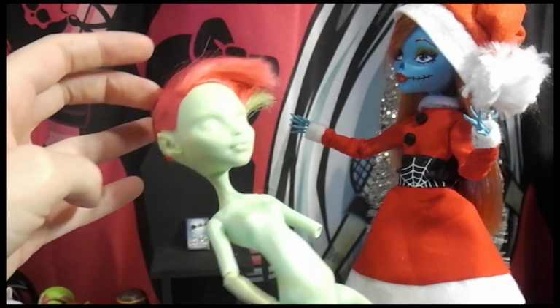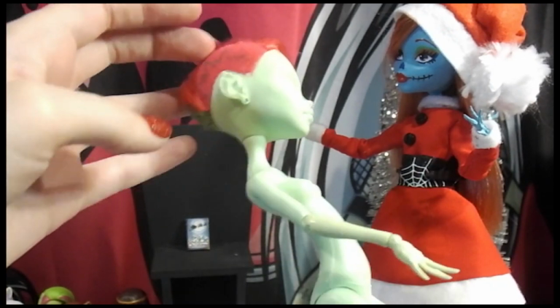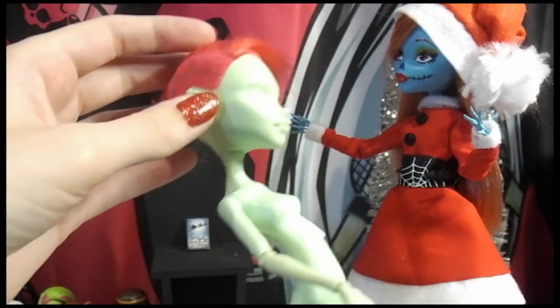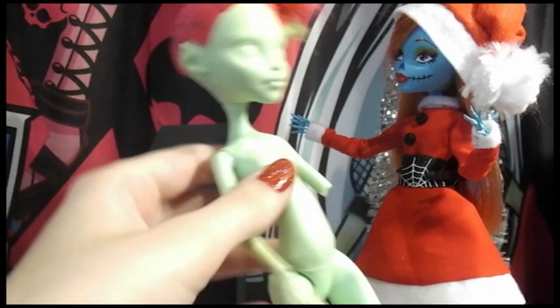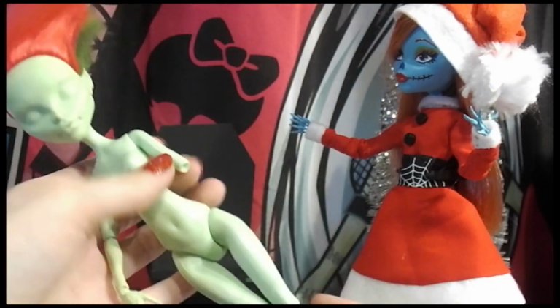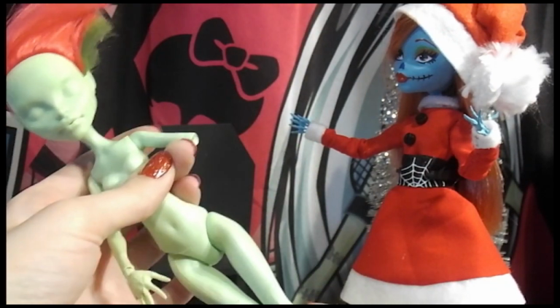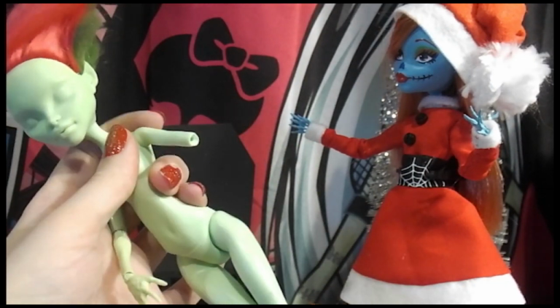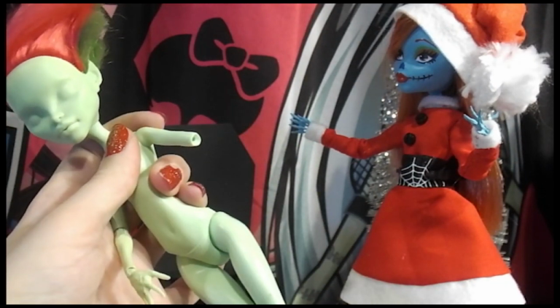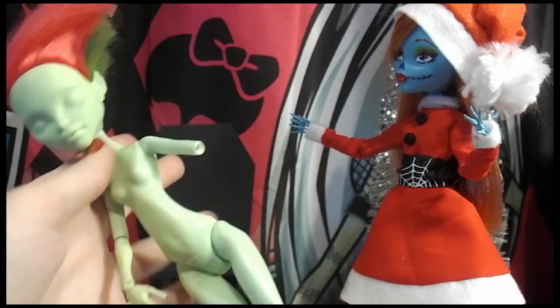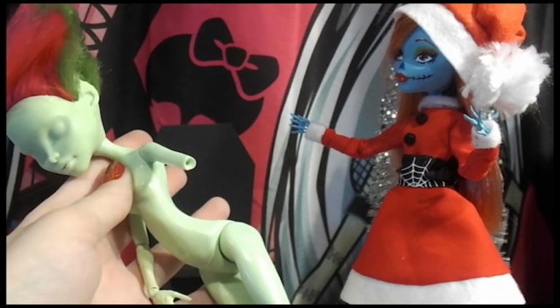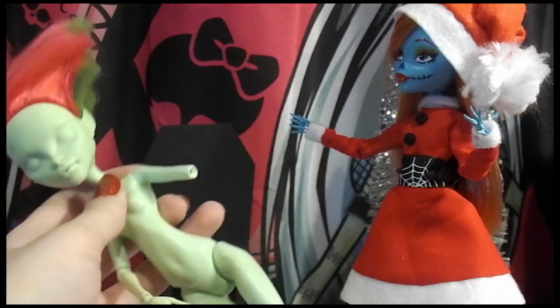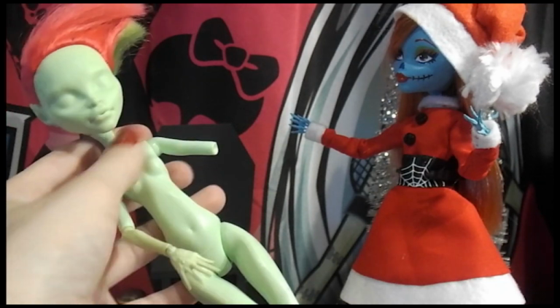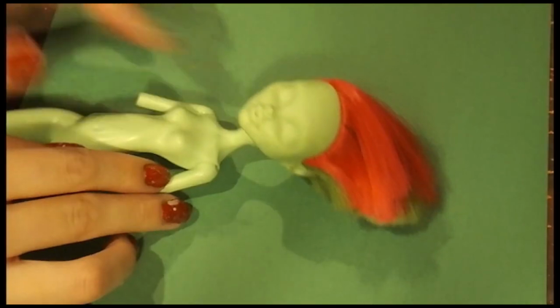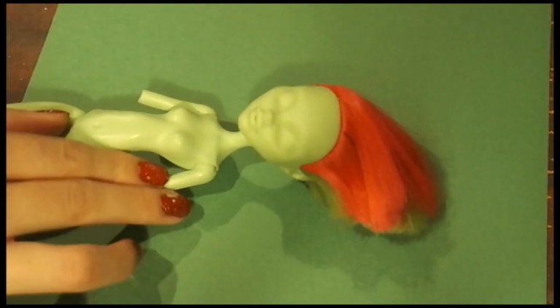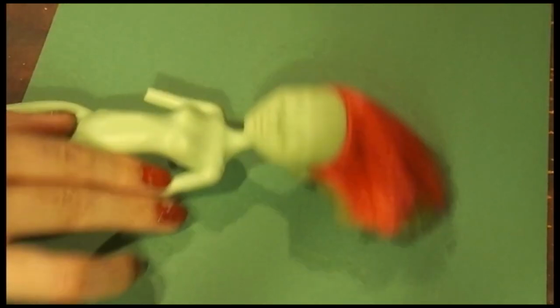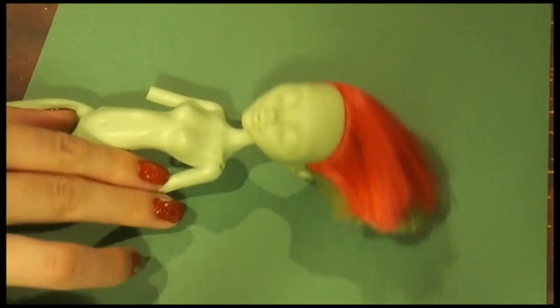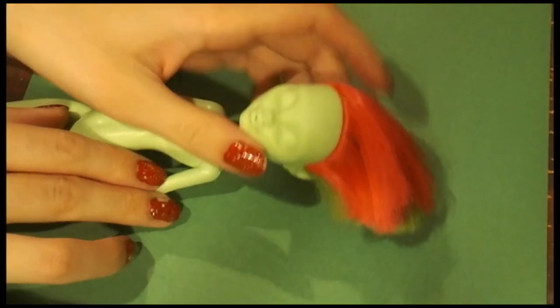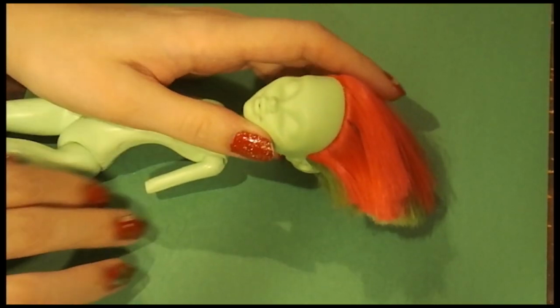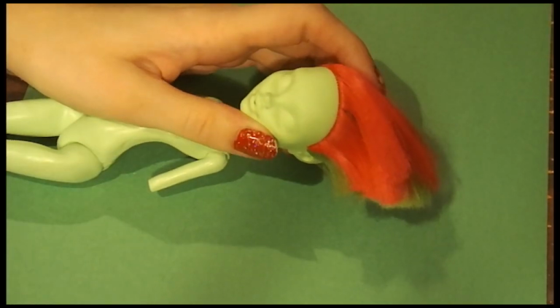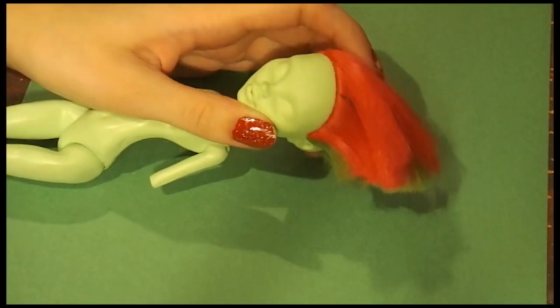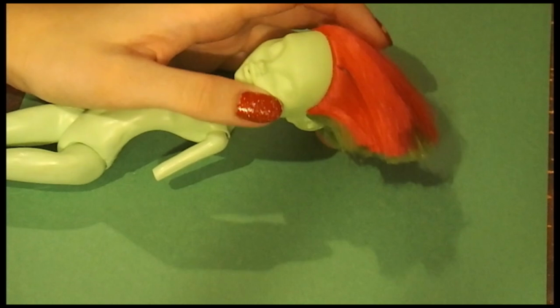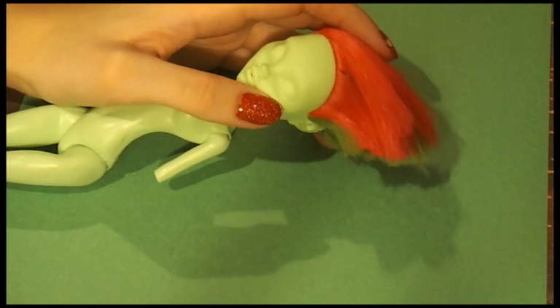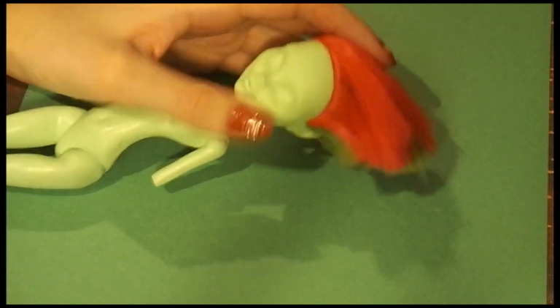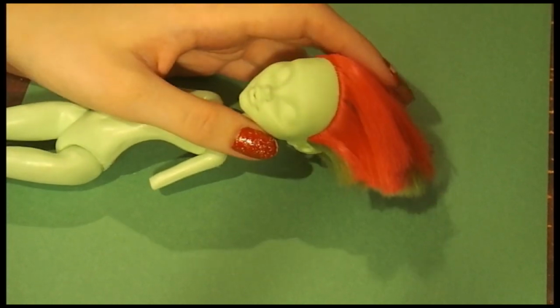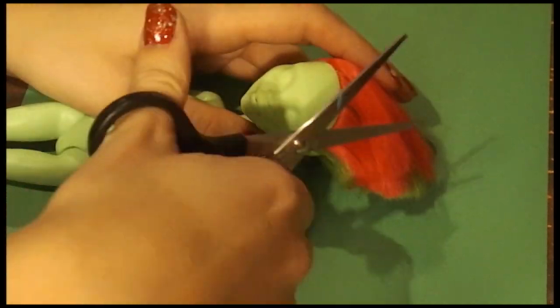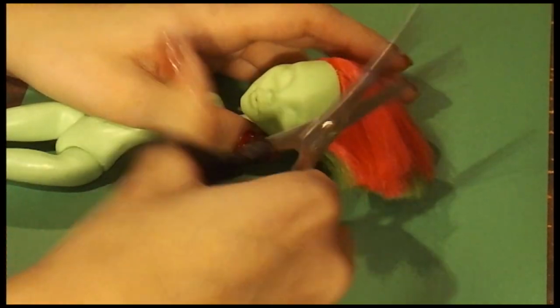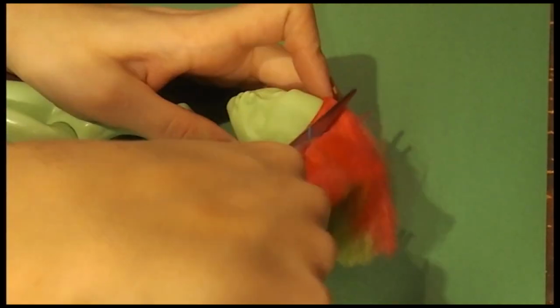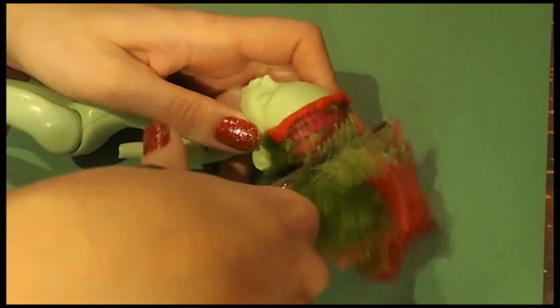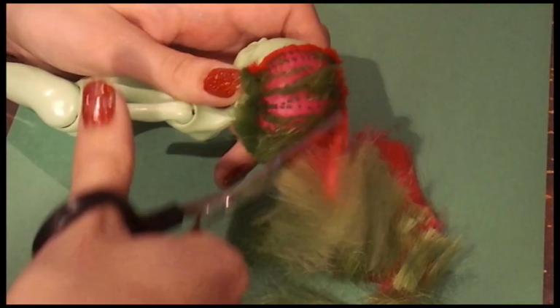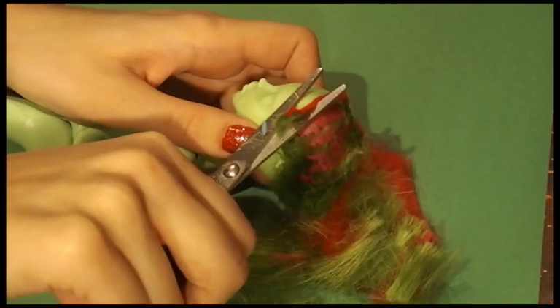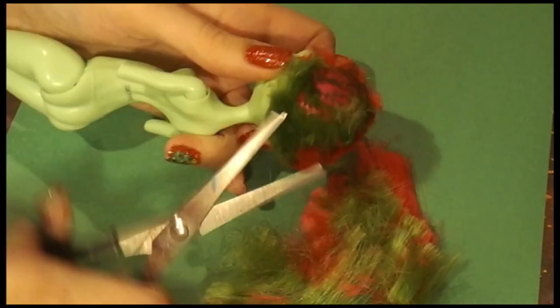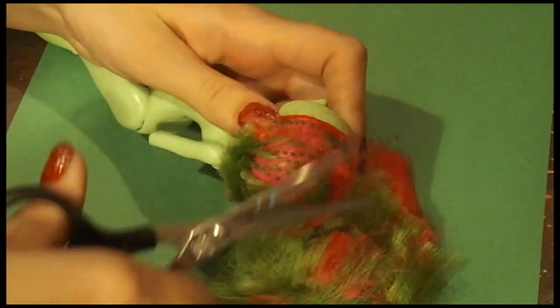She used to be my spare doll, so we're just going to give her a full makeover. As you can see, her makeup has already been removed, so we're going to move on to her hair. I don't know why I gave her this haircut in the first place, but we're just going to take all of this off with some scissors.